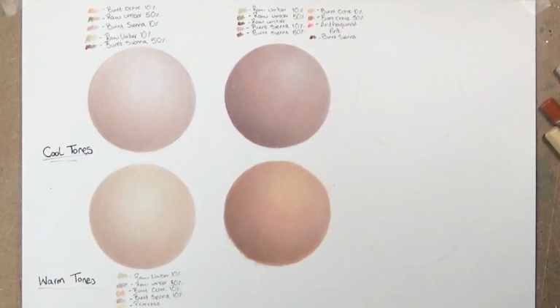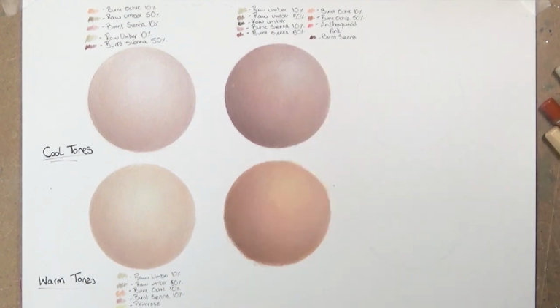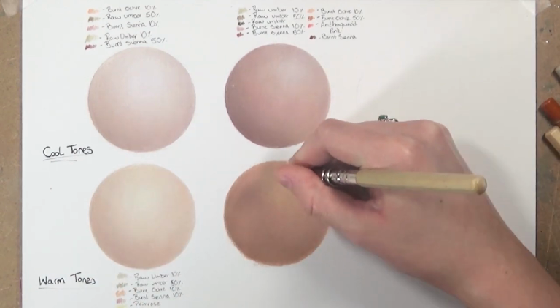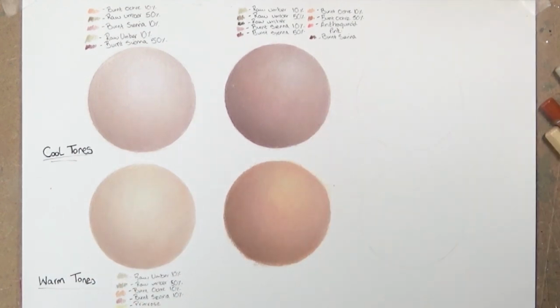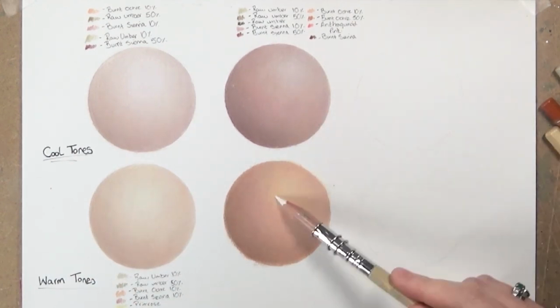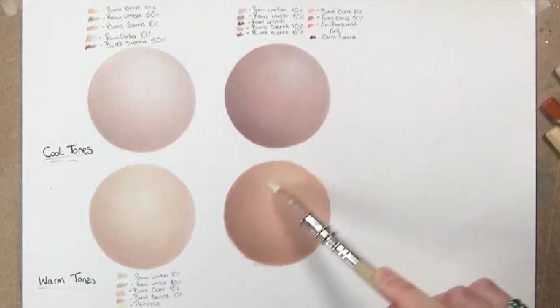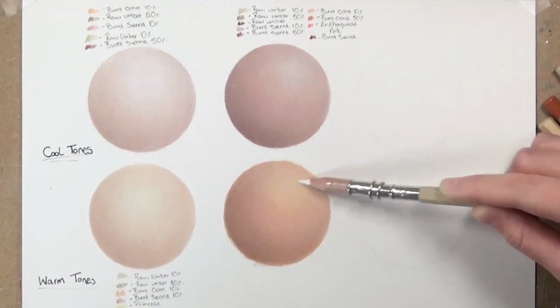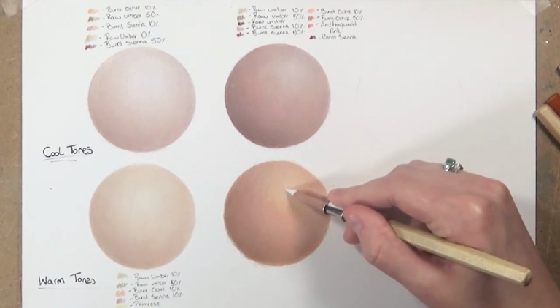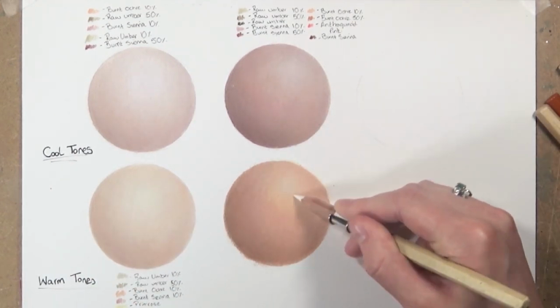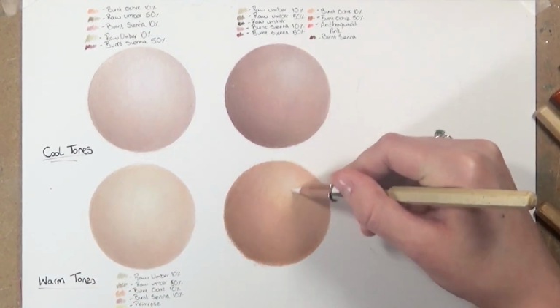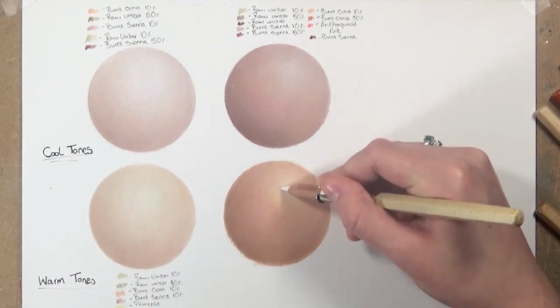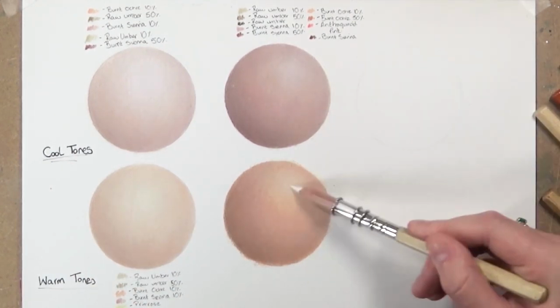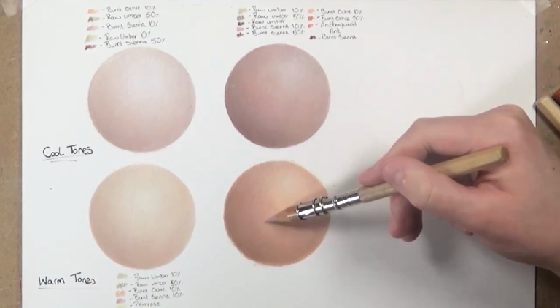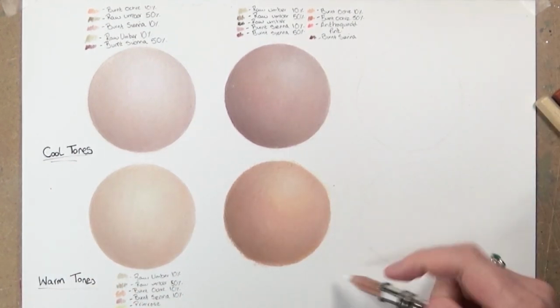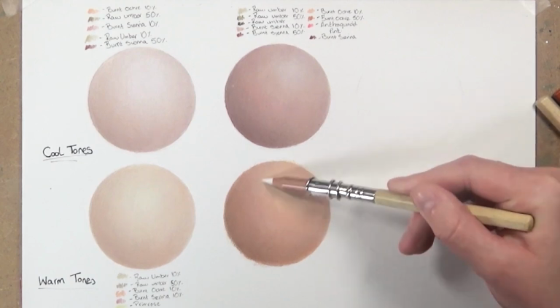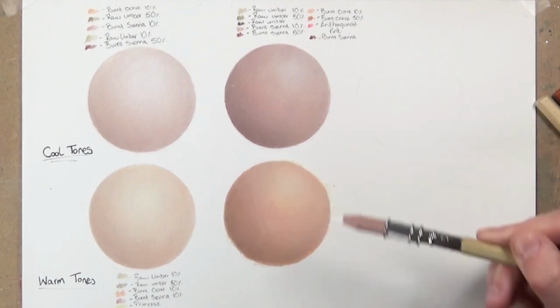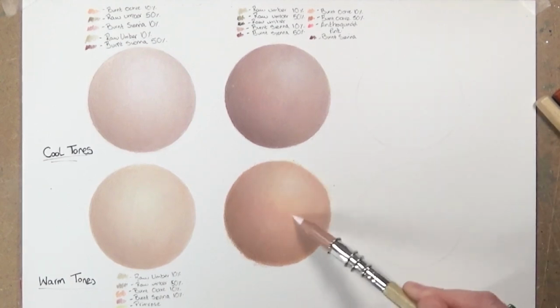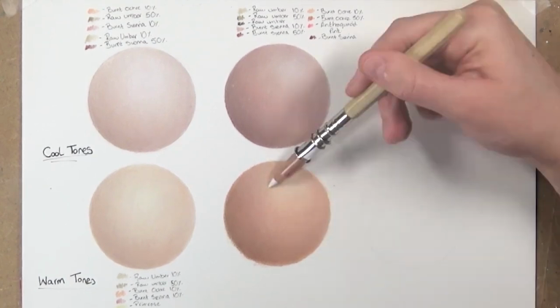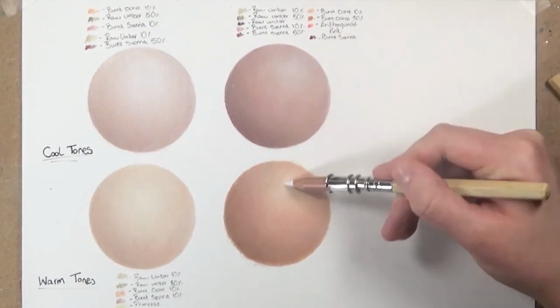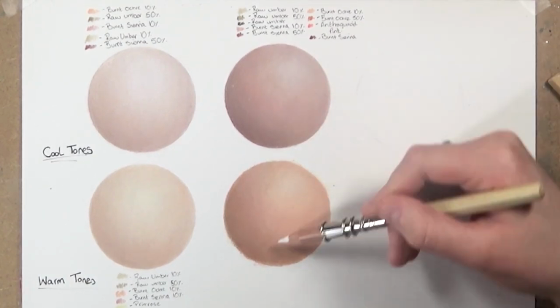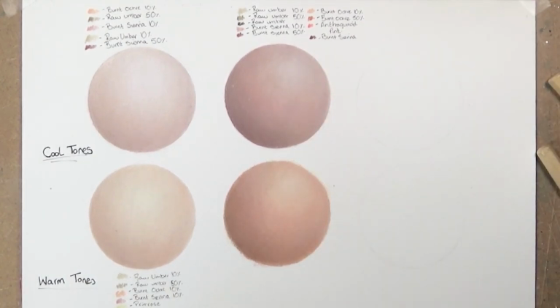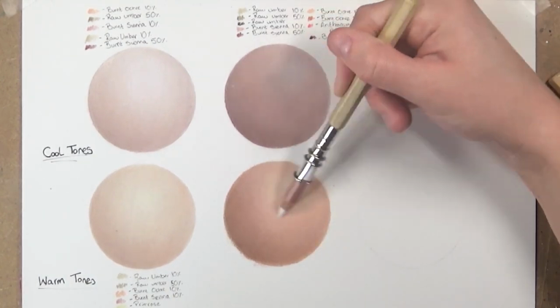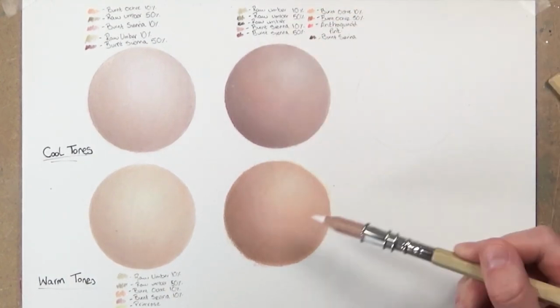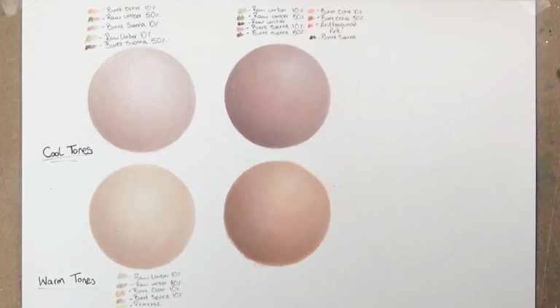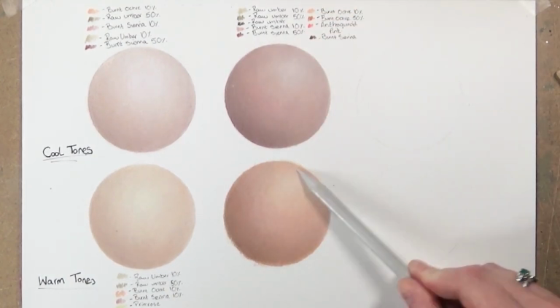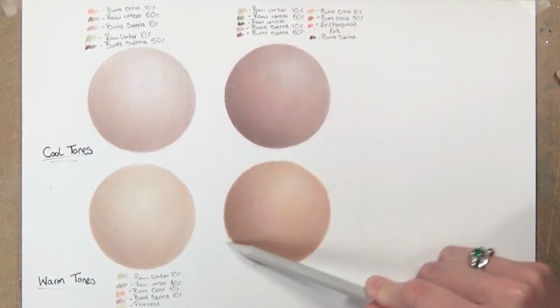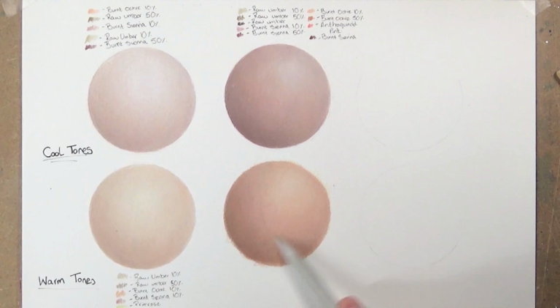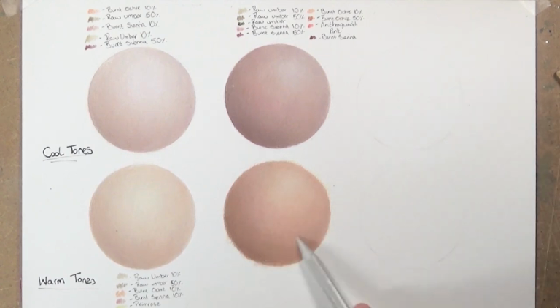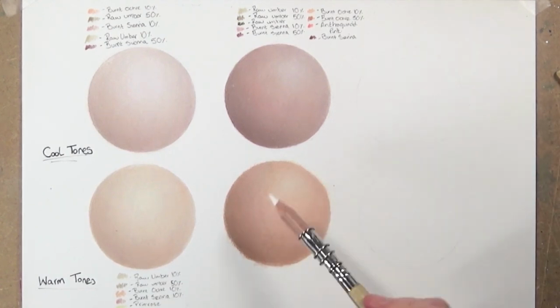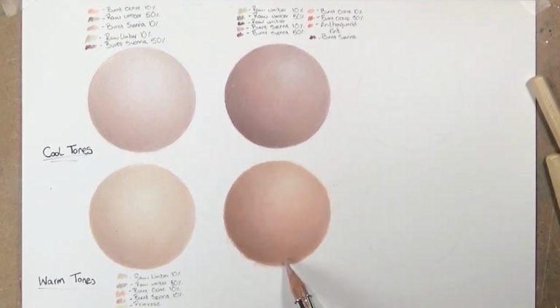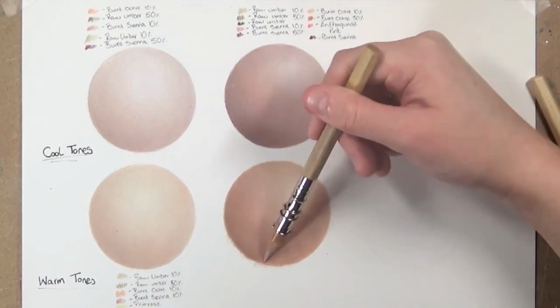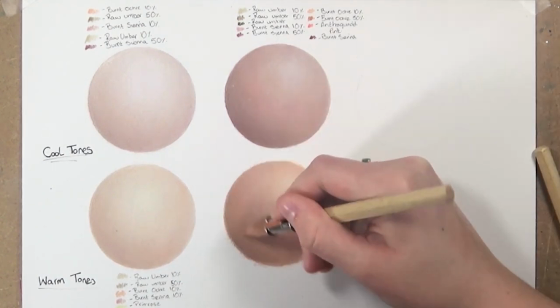Once the first layer is blended, I glaze over with burnt sienna, burnt ochre 50%, the pink colour, and the raw umbers. Then I use the white coloured pencil to add highlights. It's really important that once you've got the correct softness you keep glazing with those individual coloured pencils to get a really rich tone.